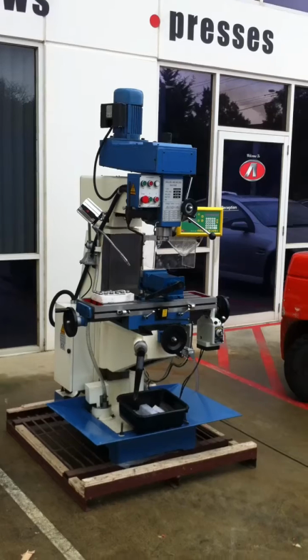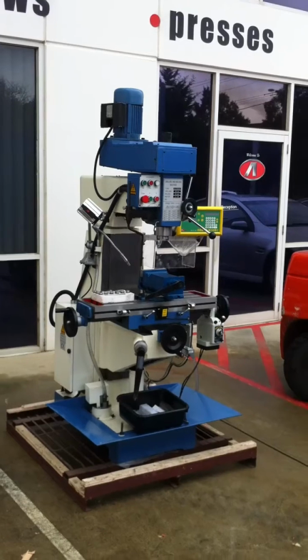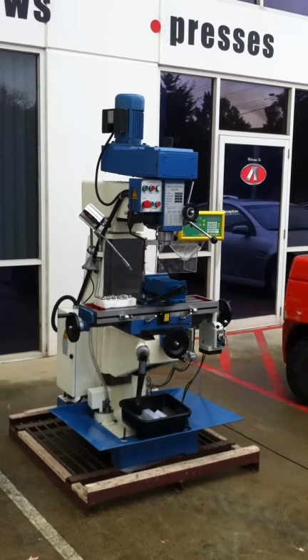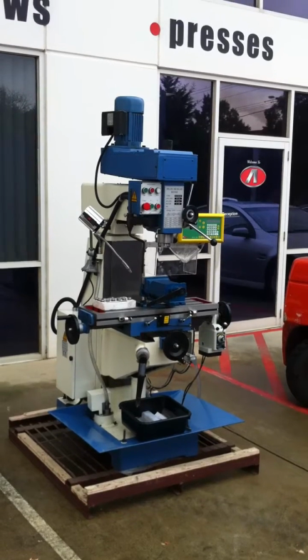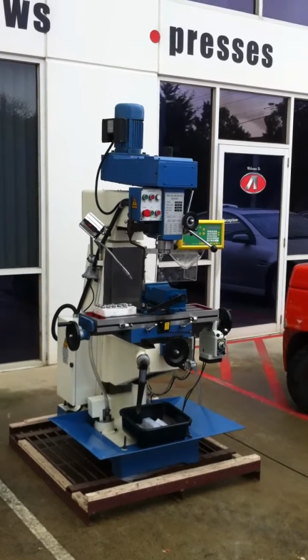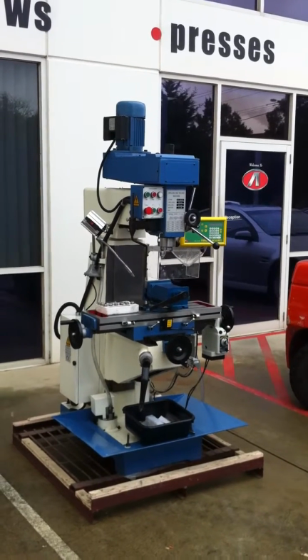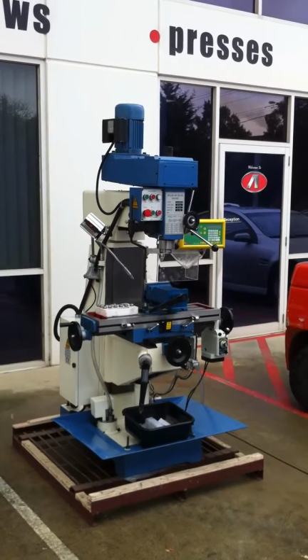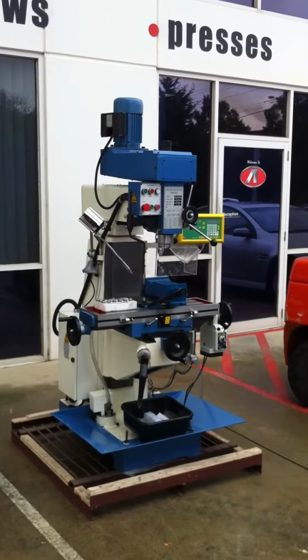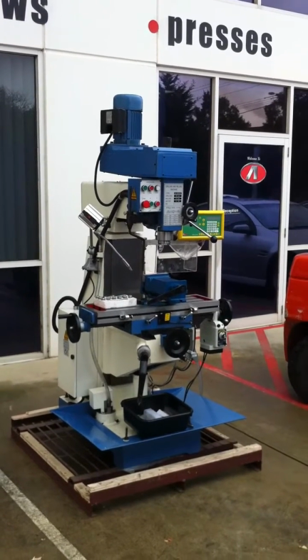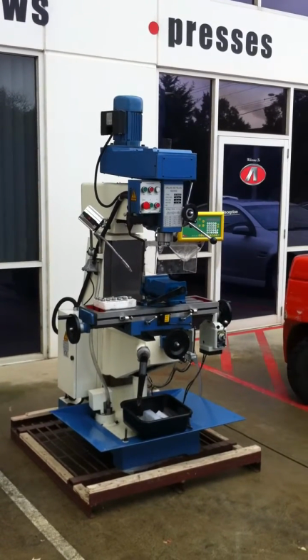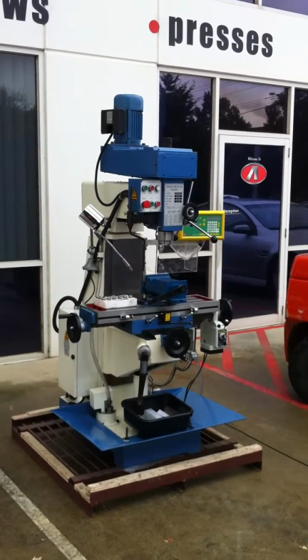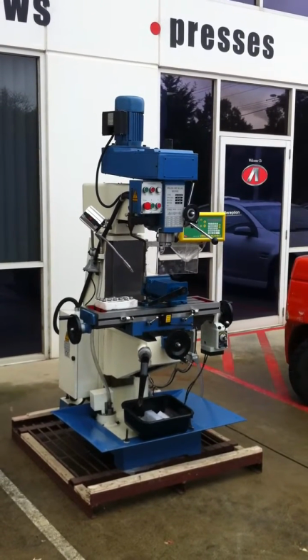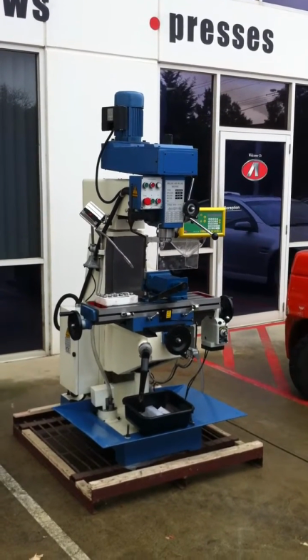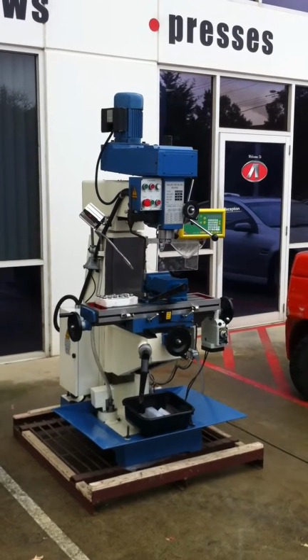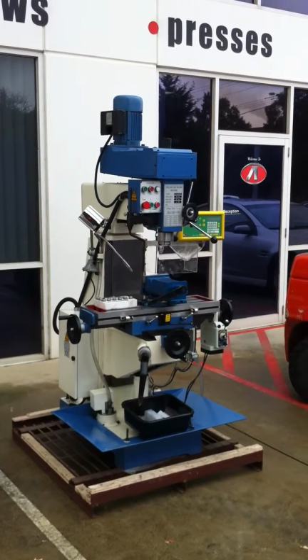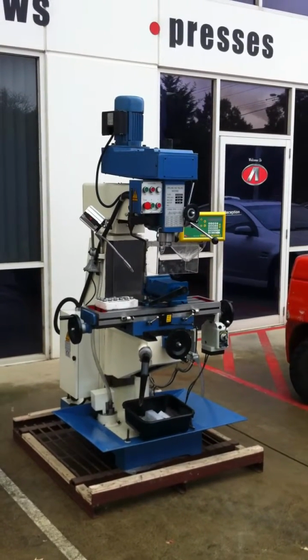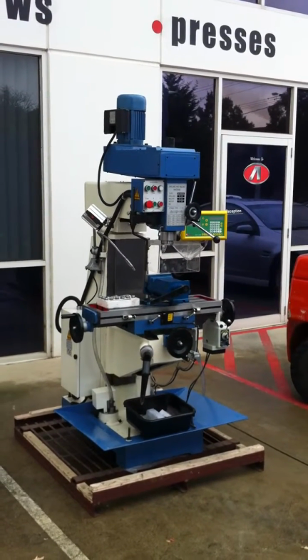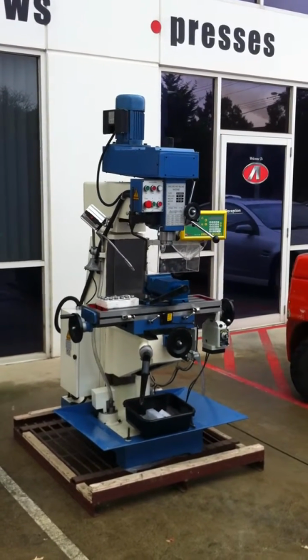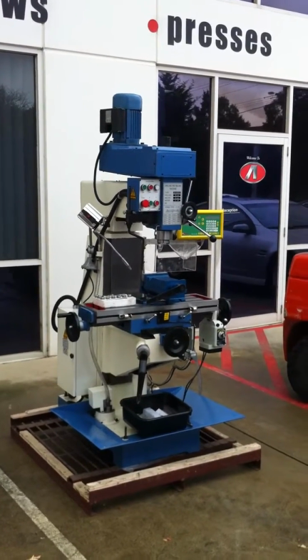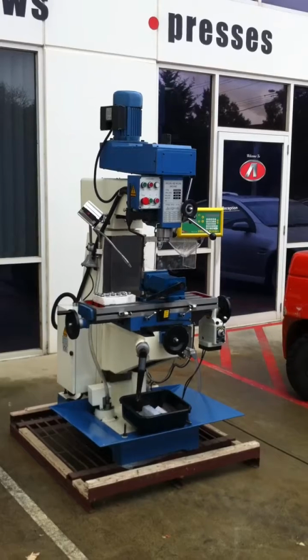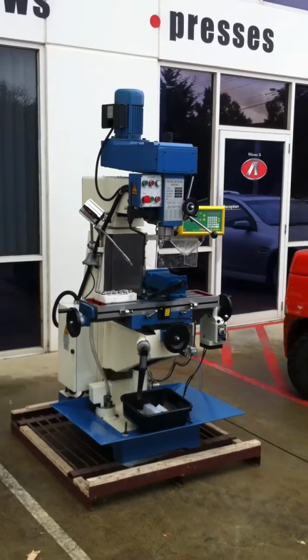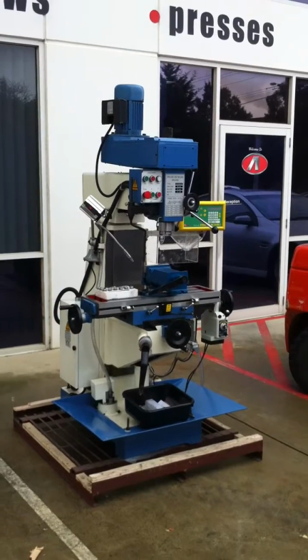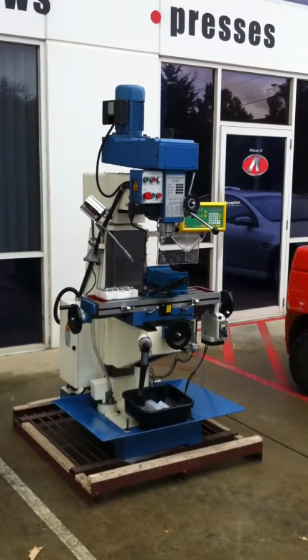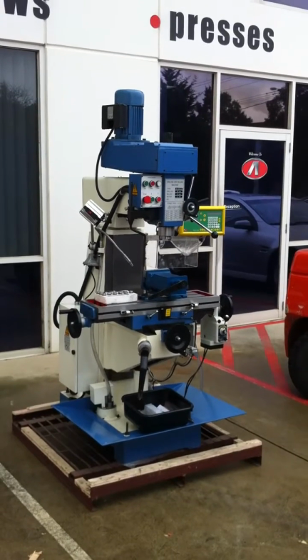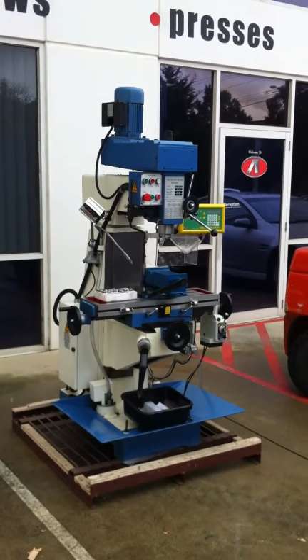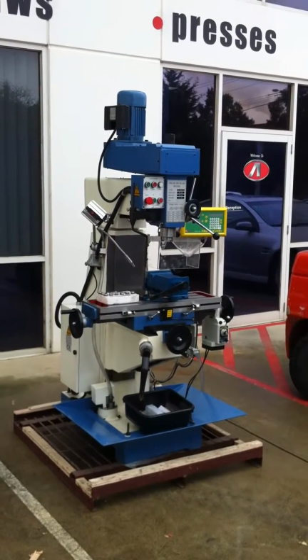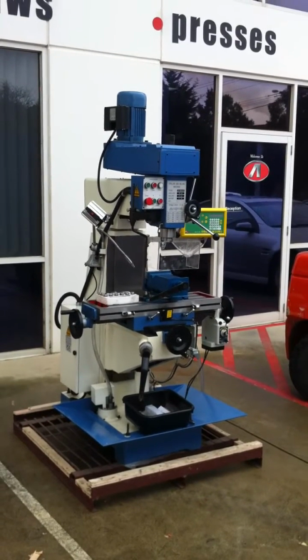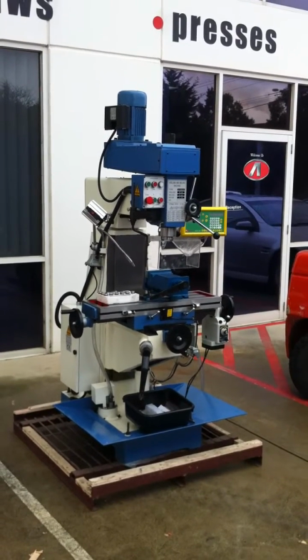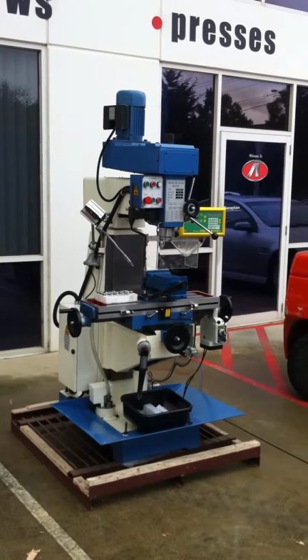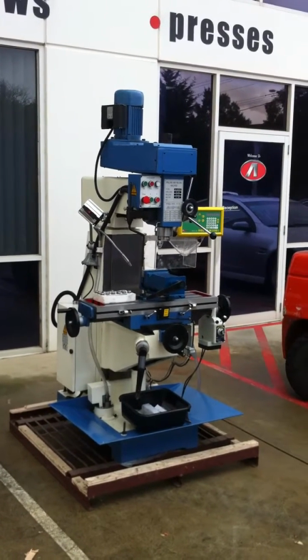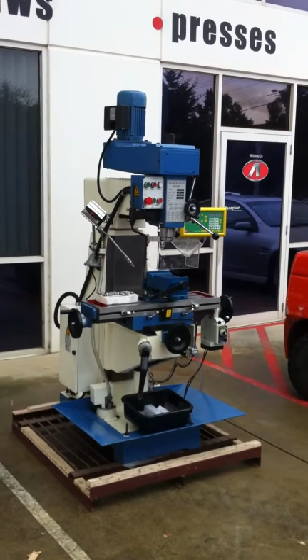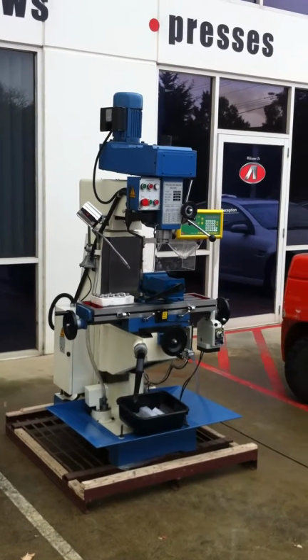Welcome to Asset Plant Machinery. Today we're going to demonstrate our new Steelmaster MBD-50W single-phase belt-drive milling machine.